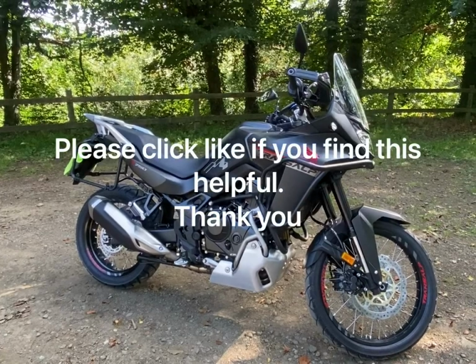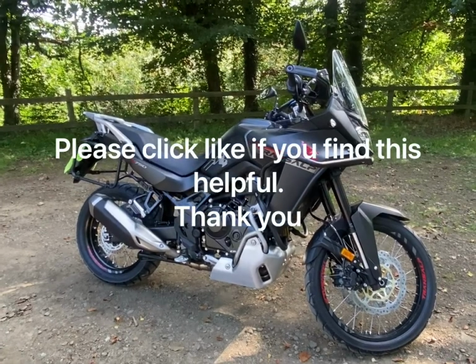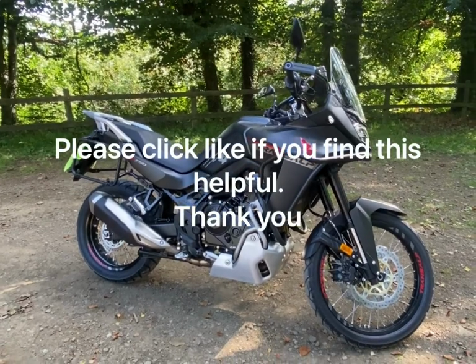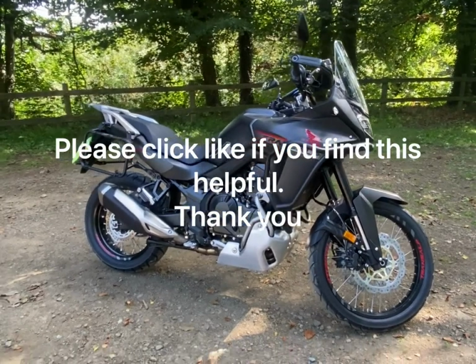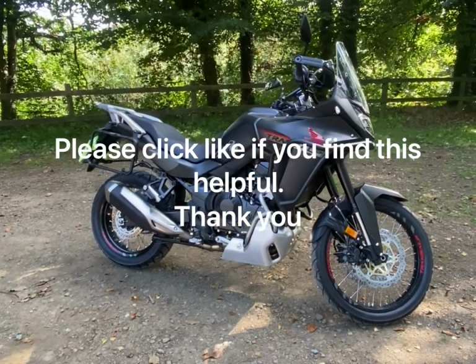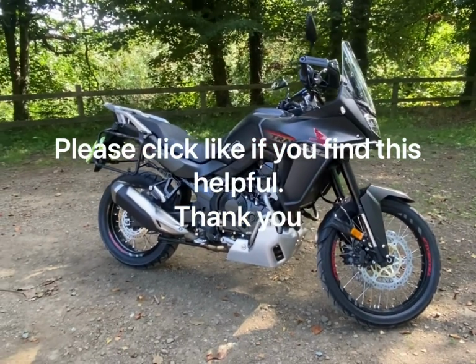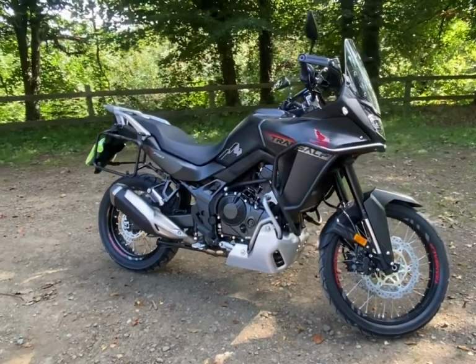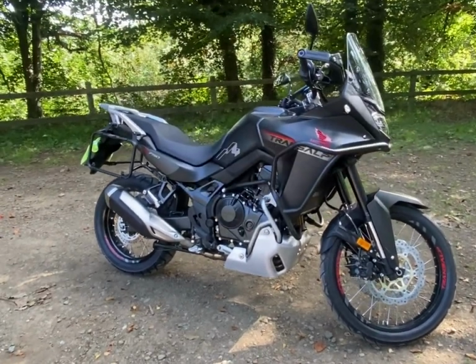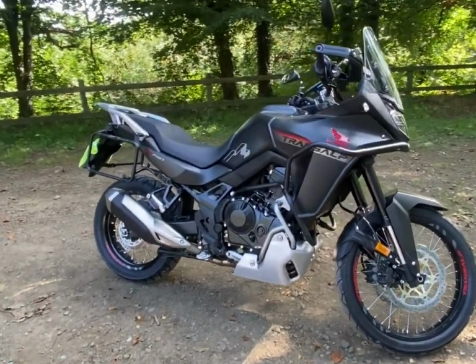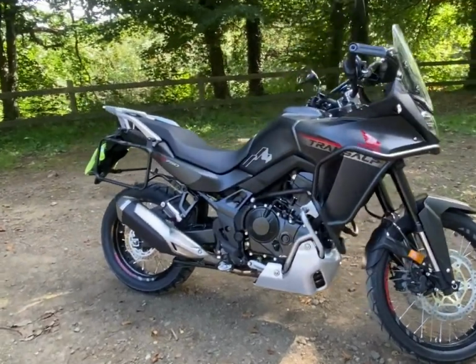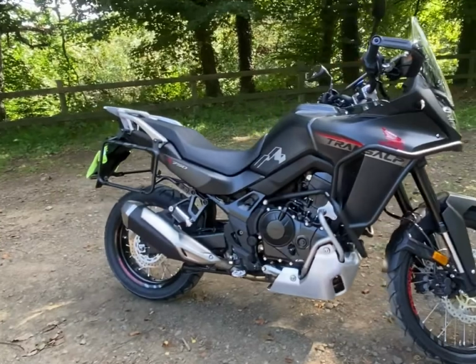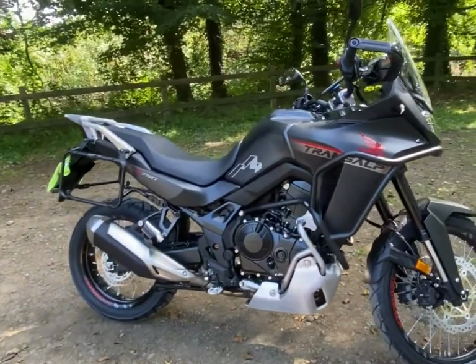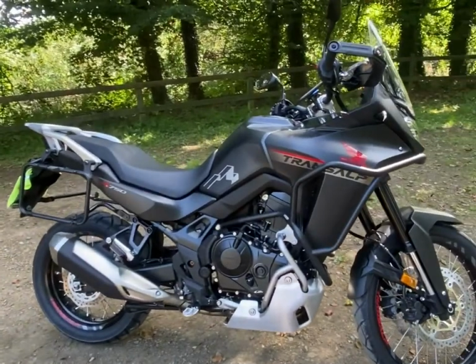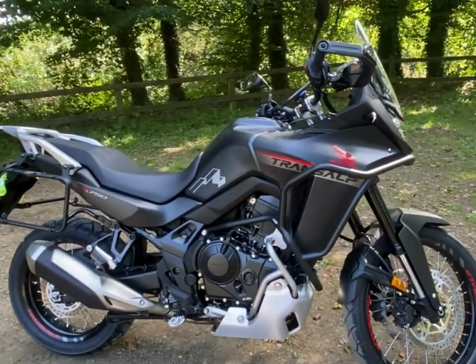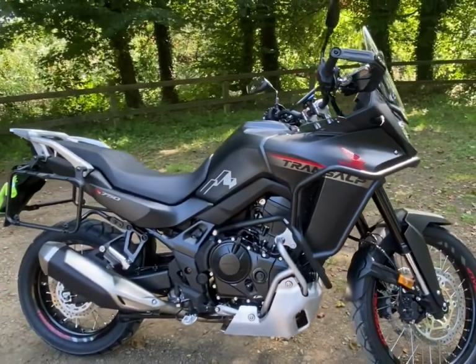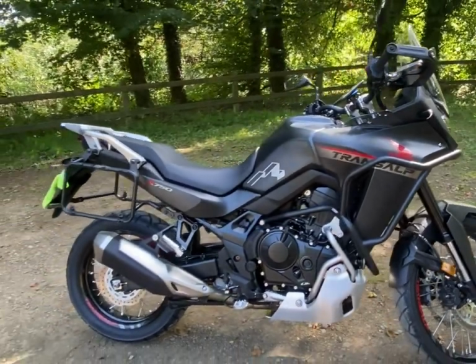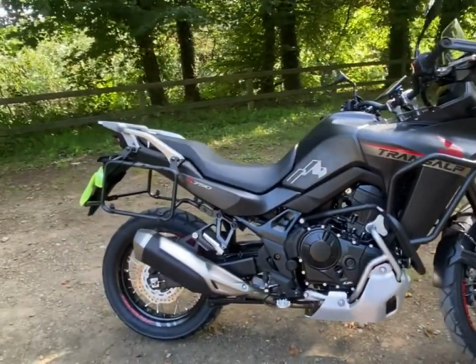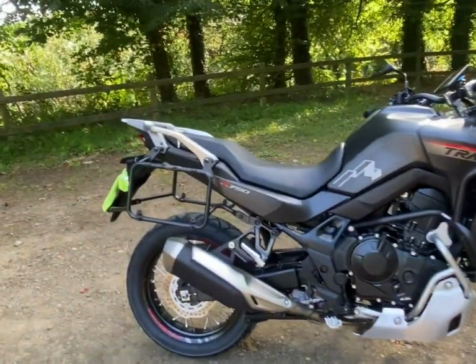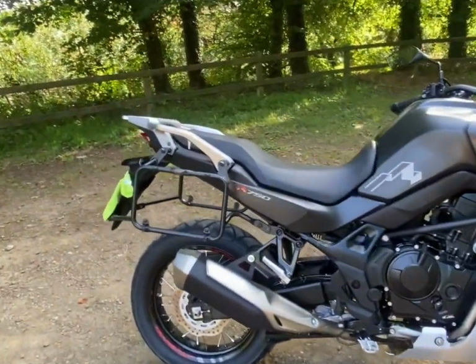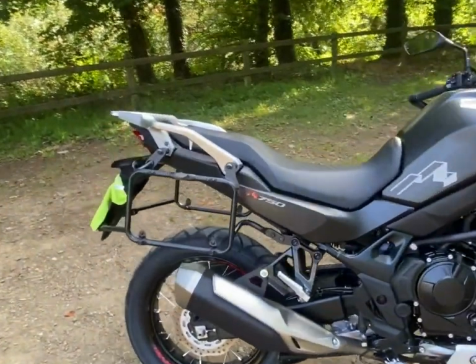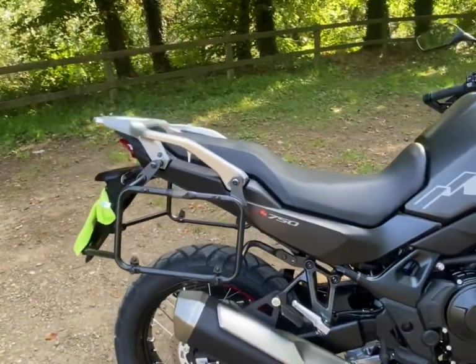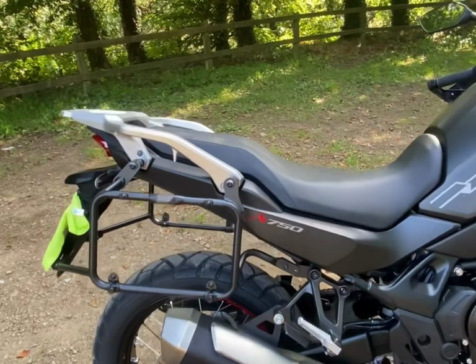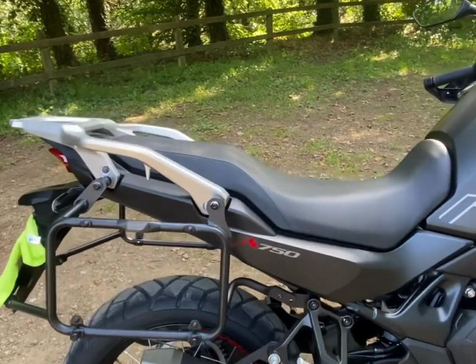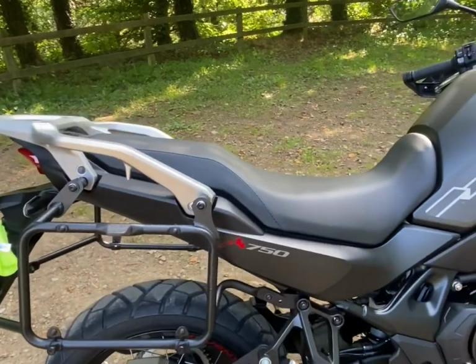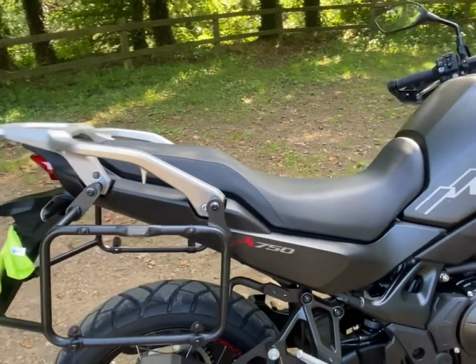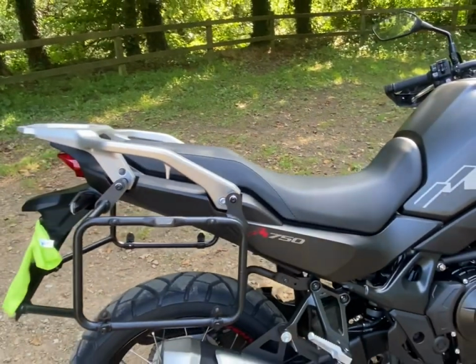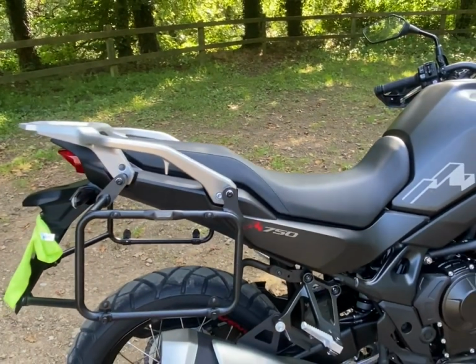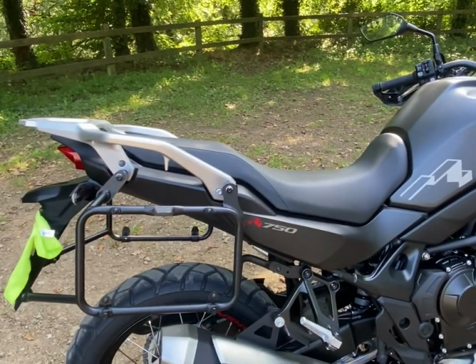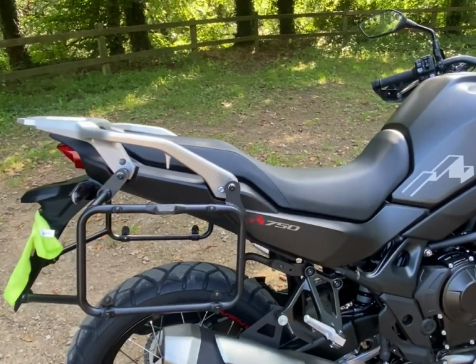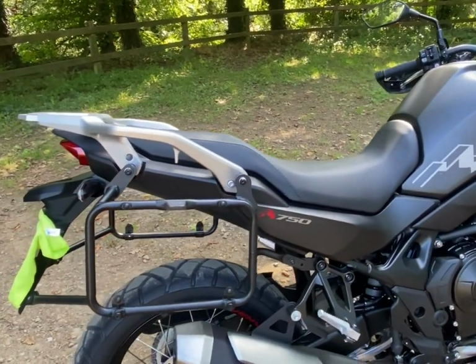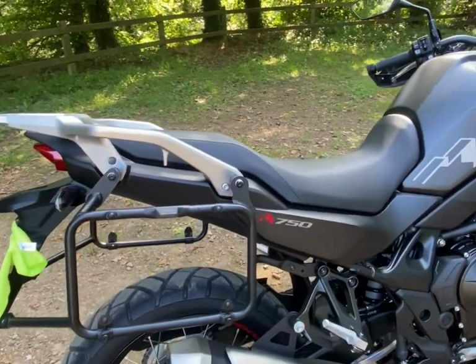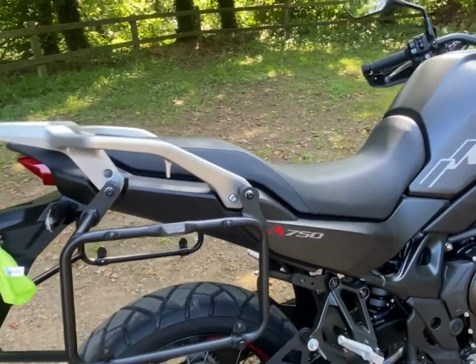Hi YouTube. I just thought I'd do a quick video on the GV luggage bars for the Transalp. I know the instructions do look quite daunting and that's what I really wanted to go over.